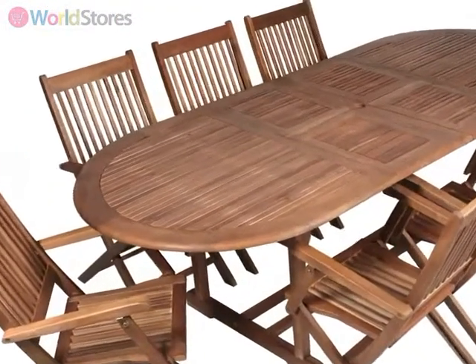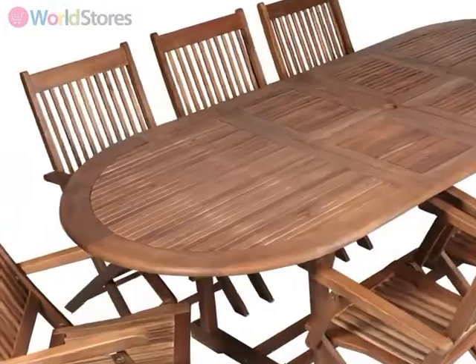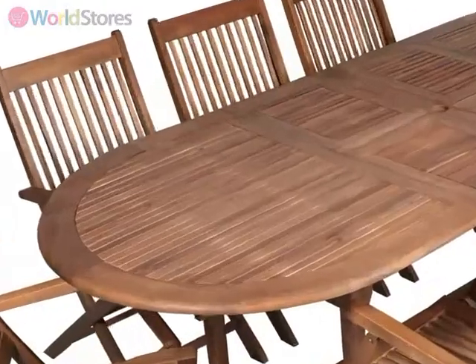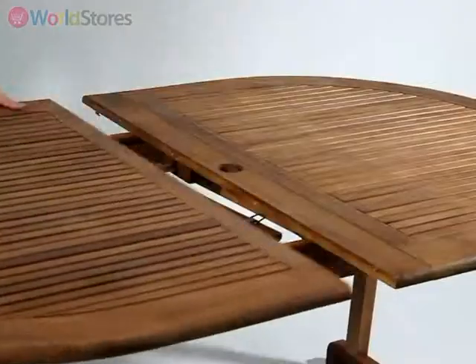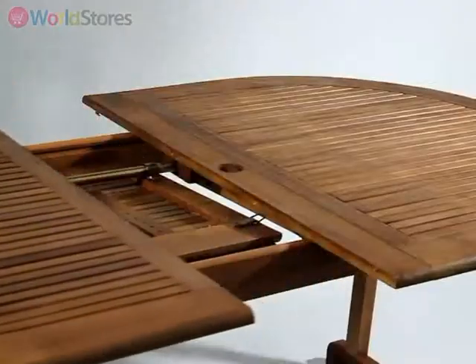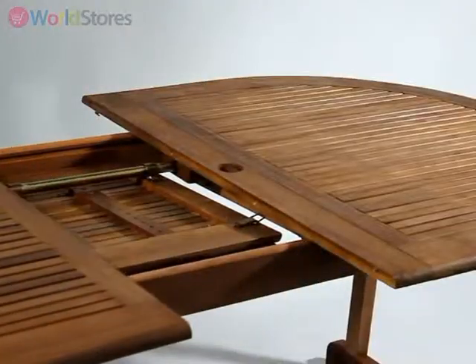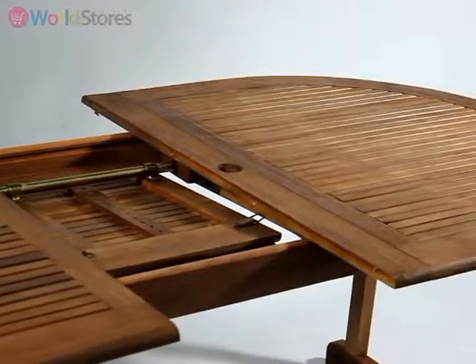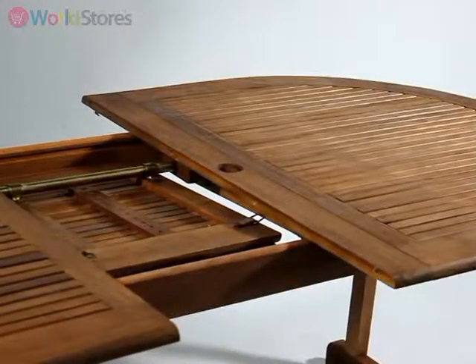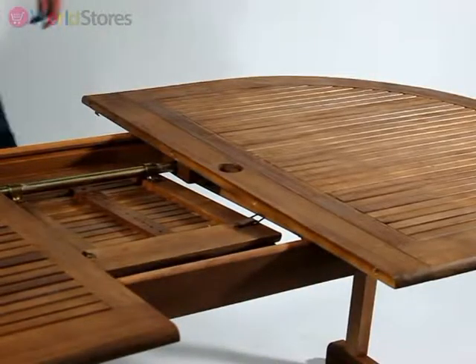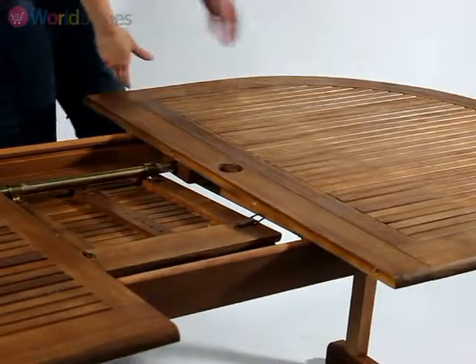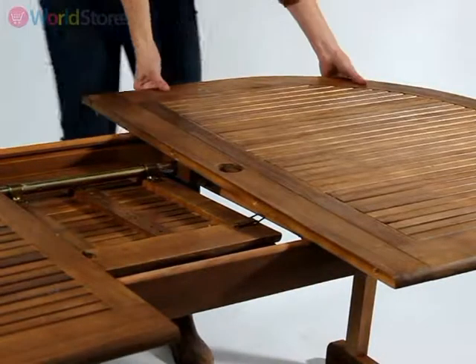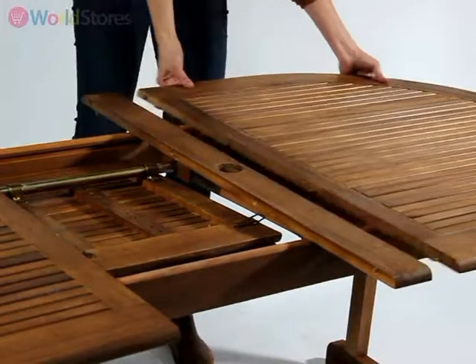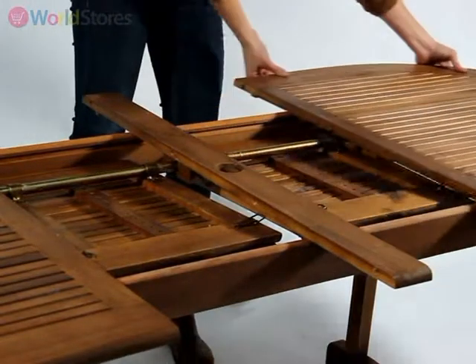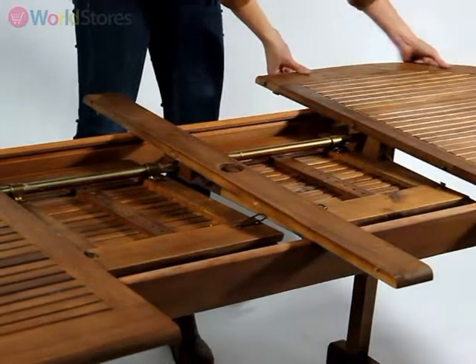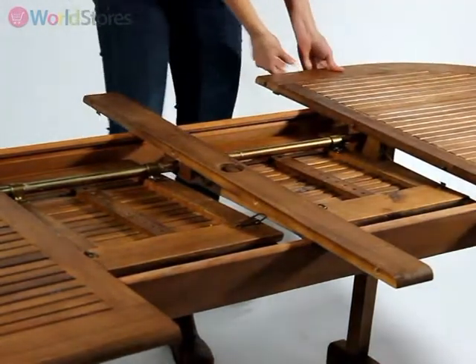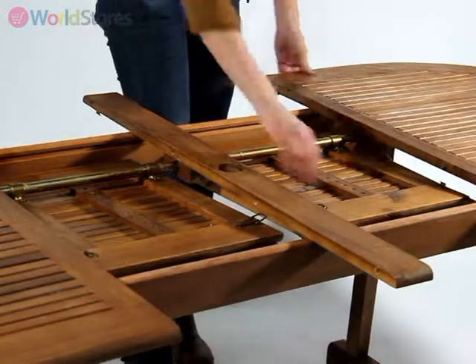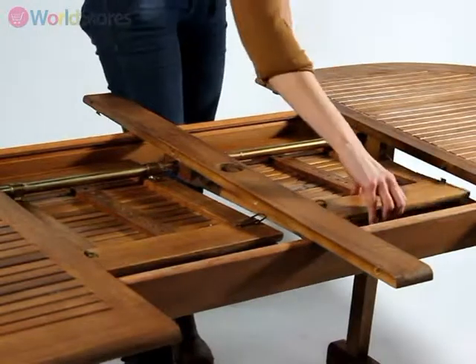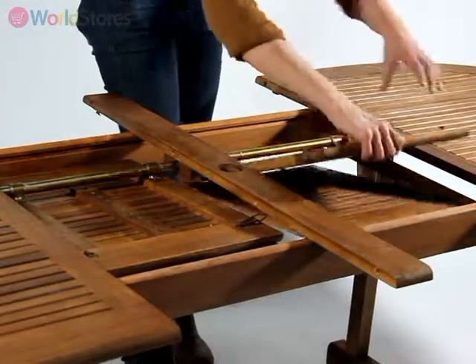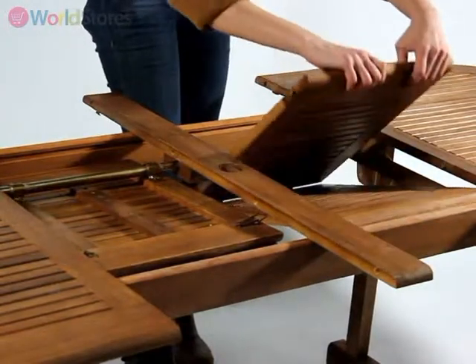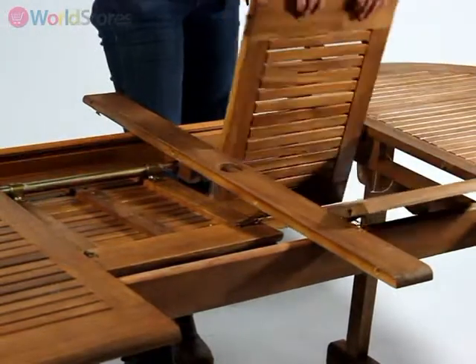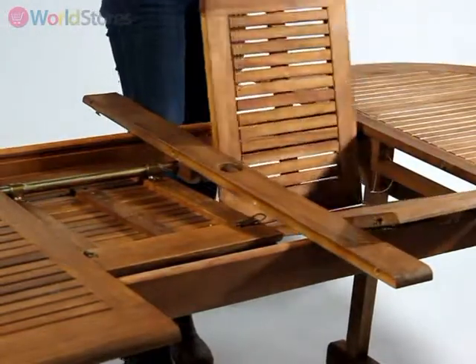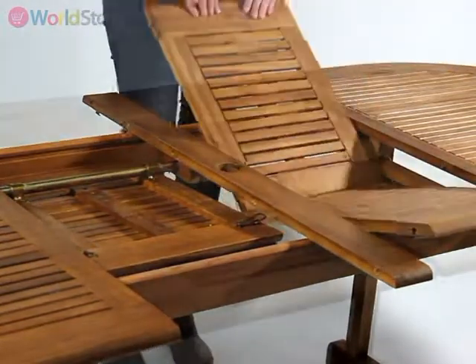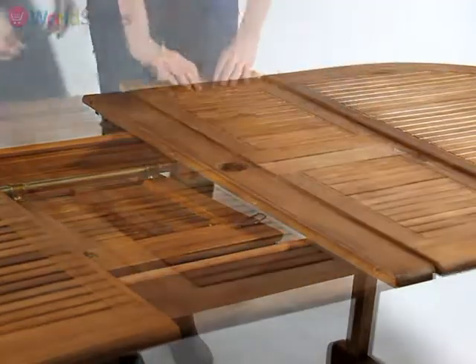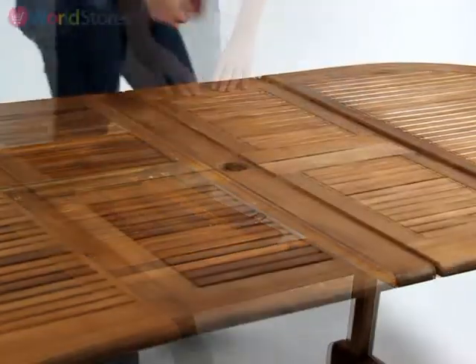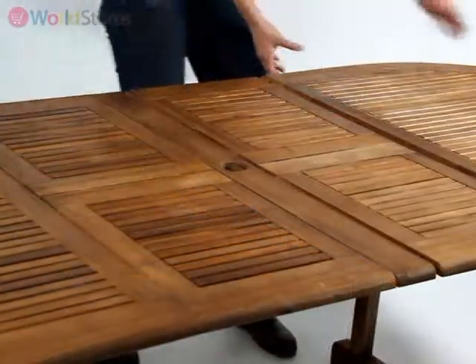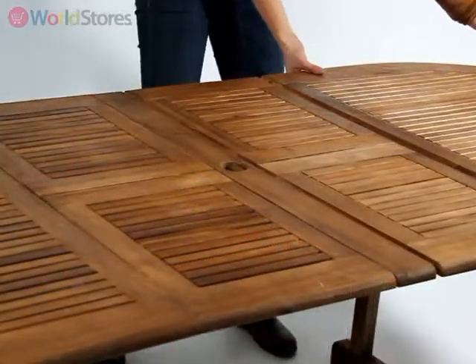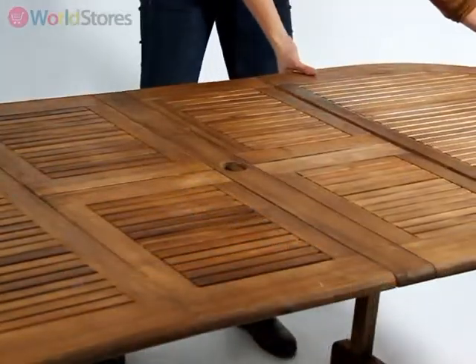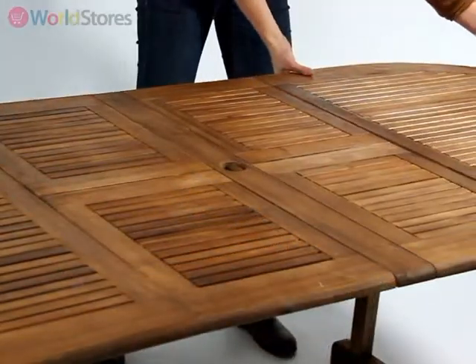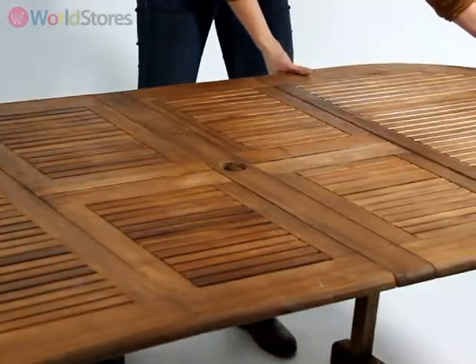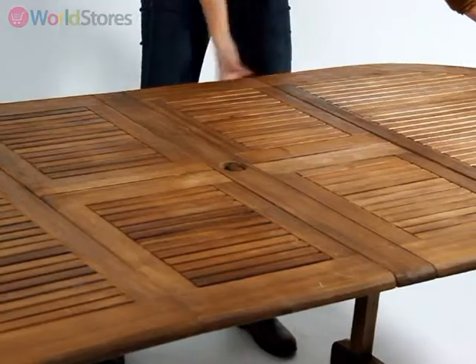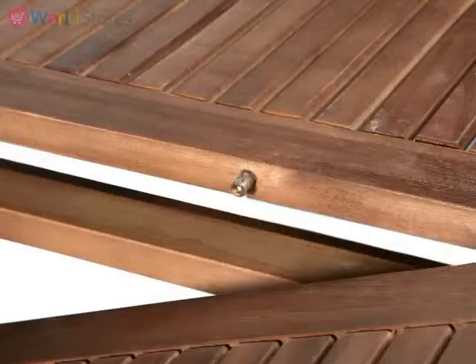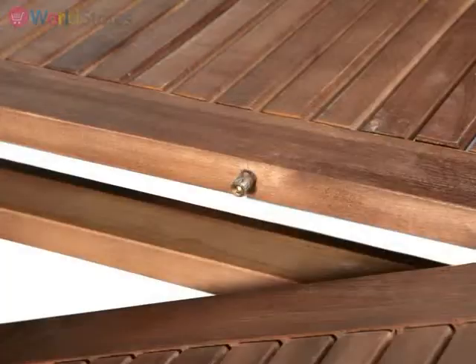To operate, simply pull the sides of the table out to reveal the extending section beneath. Once extended, slide the outer sections back into place using the metal studs as guides.